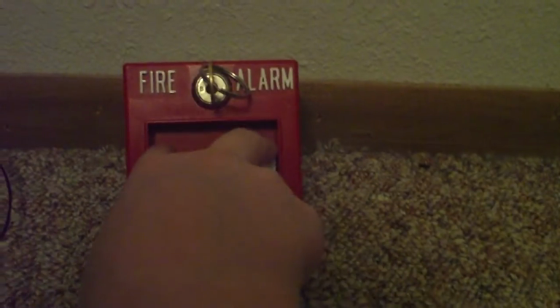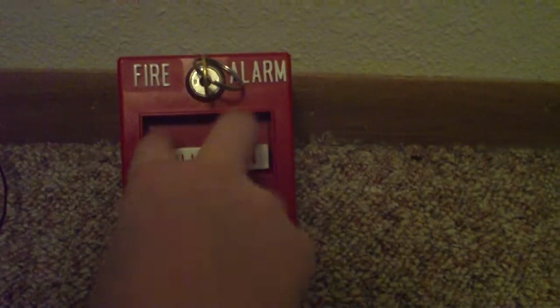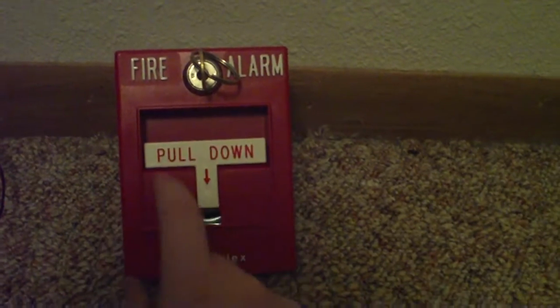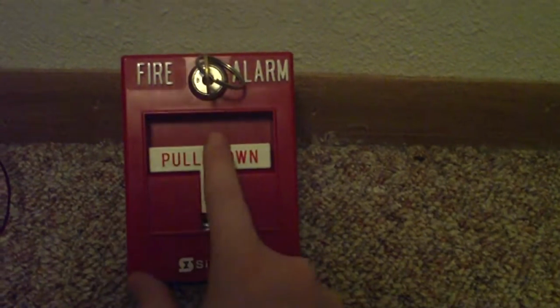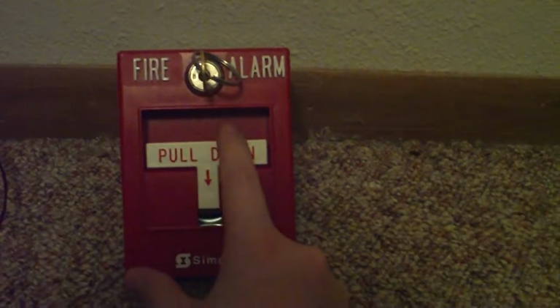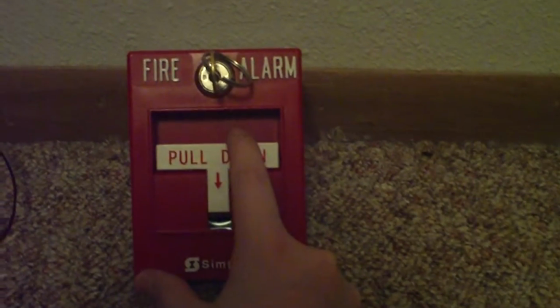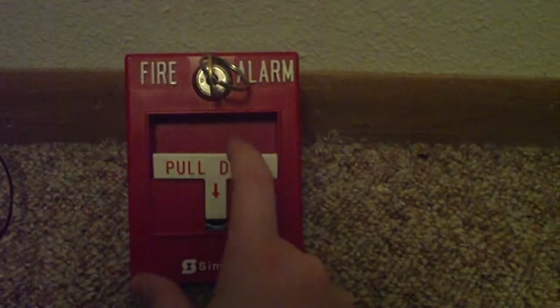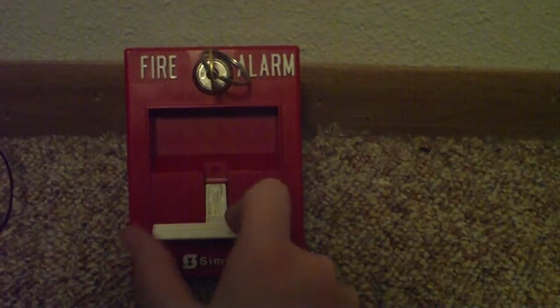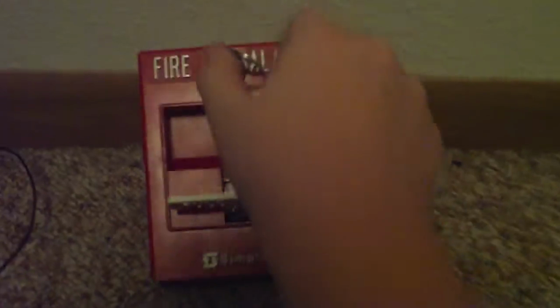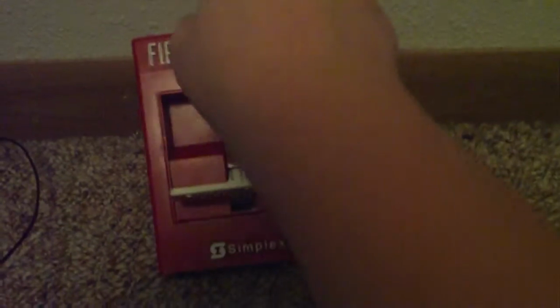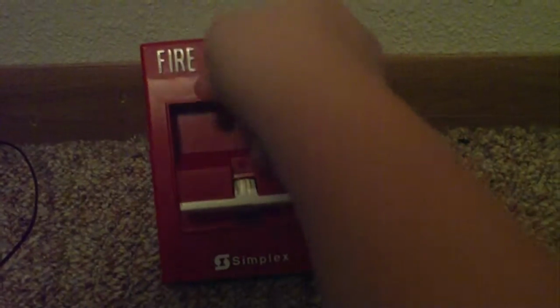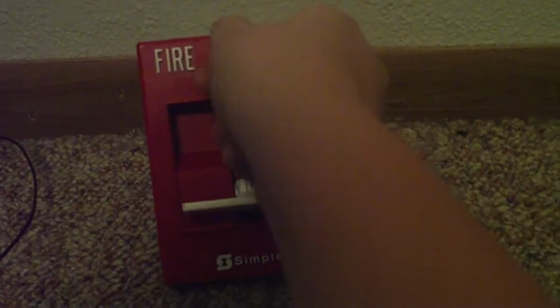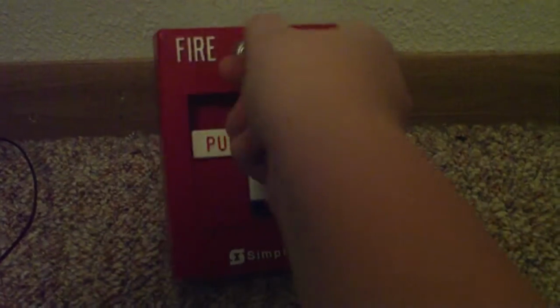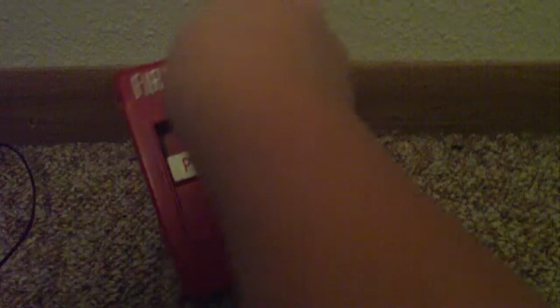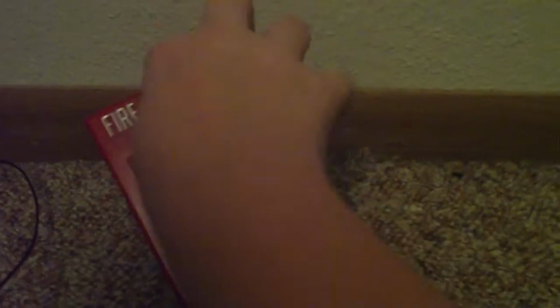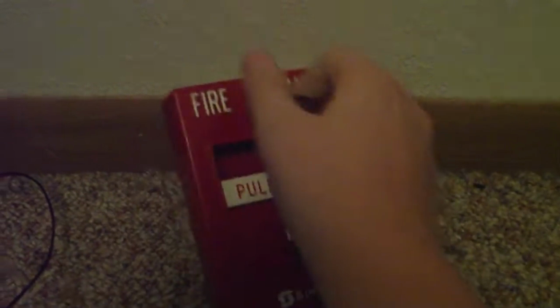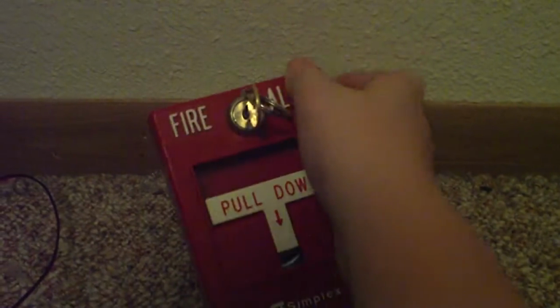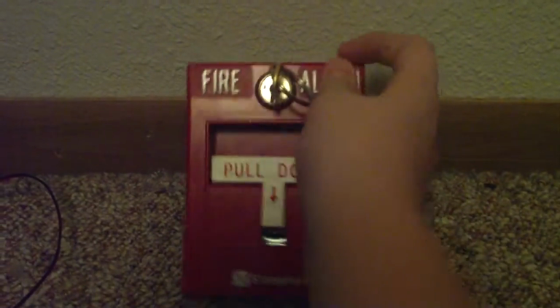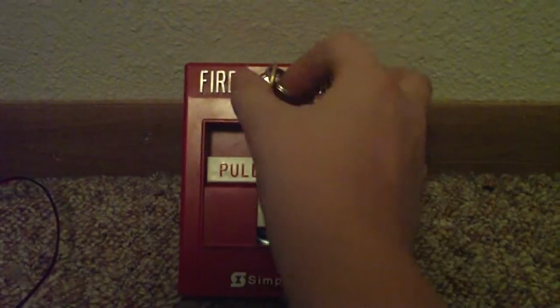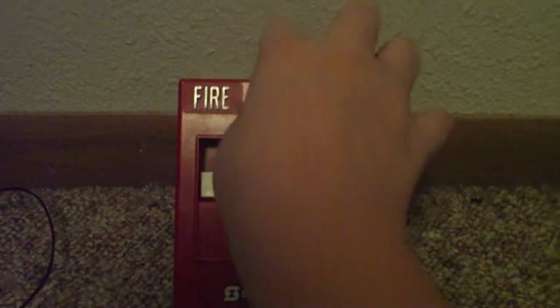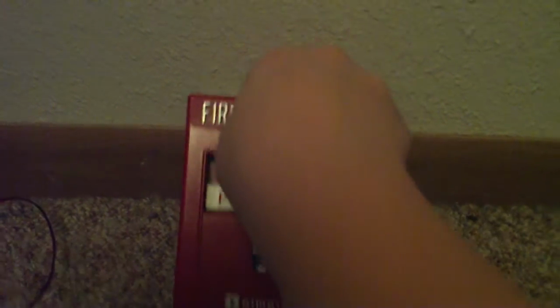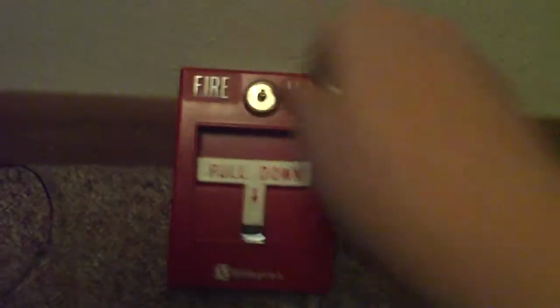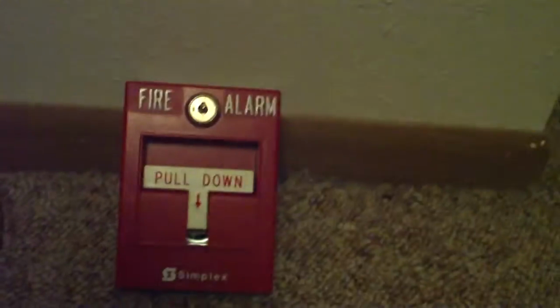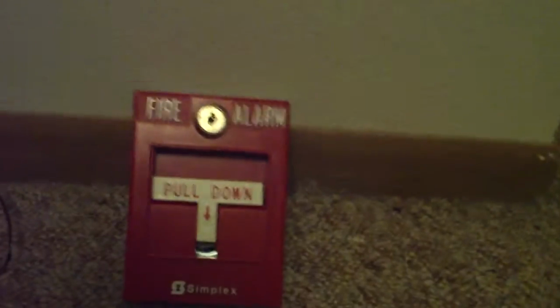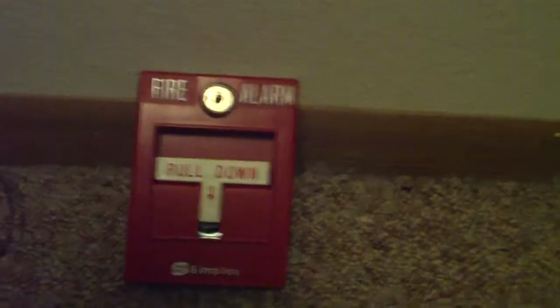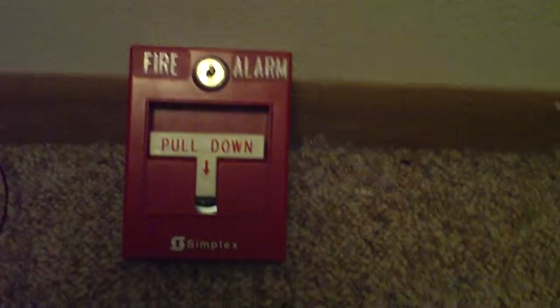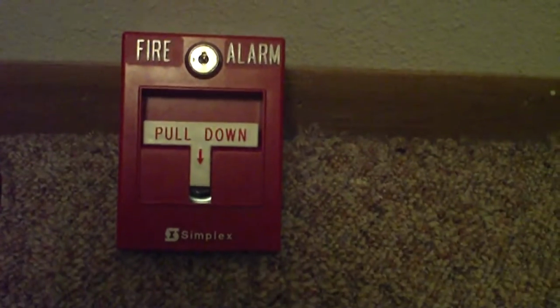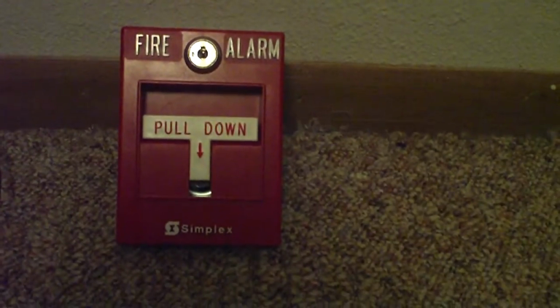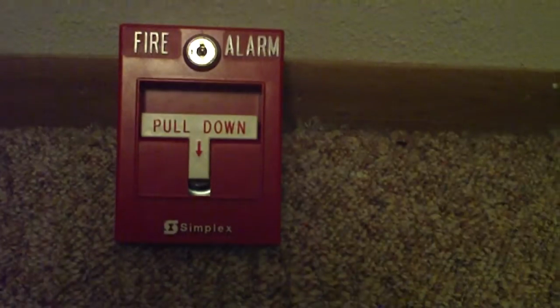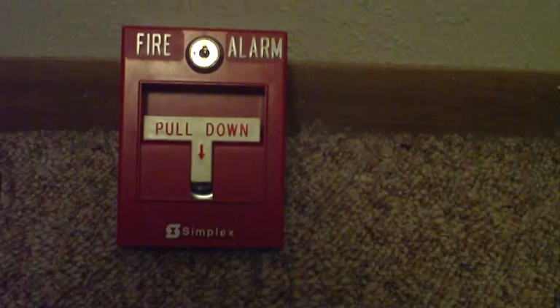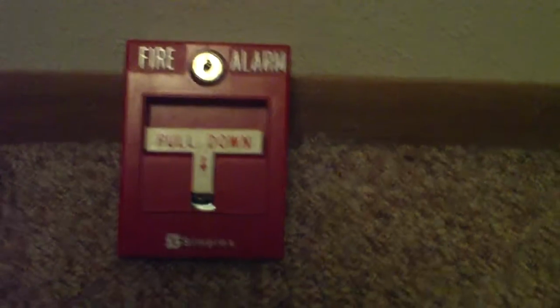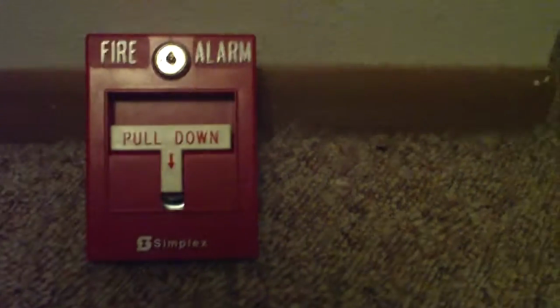To summarize: pull it, open it, reset it, lock it — and that is it. Thank you for watching and have a good day.